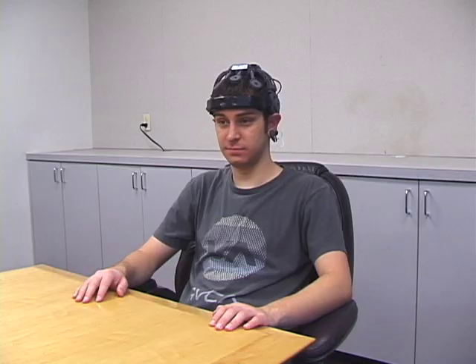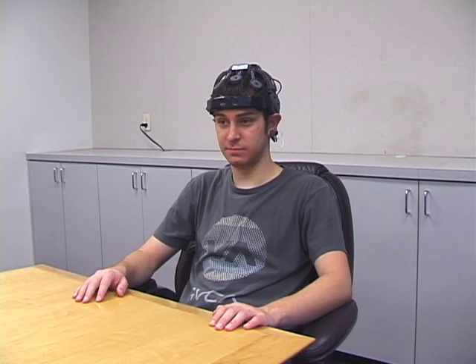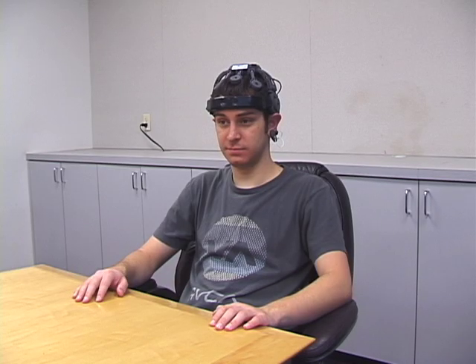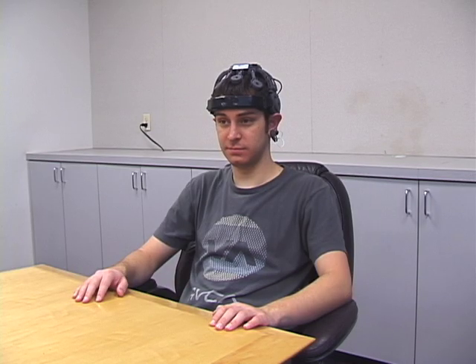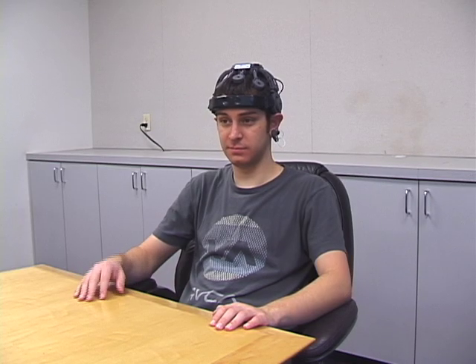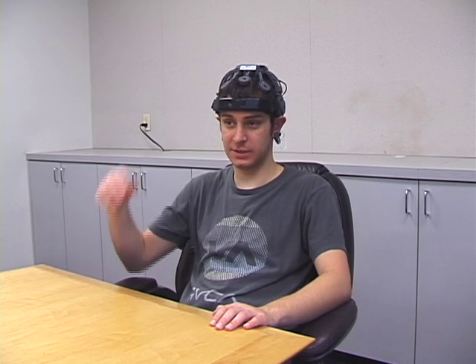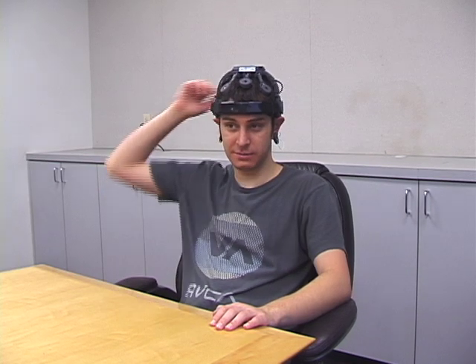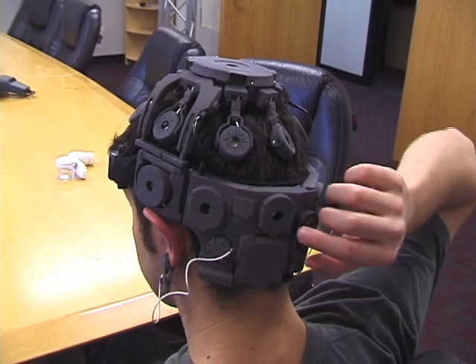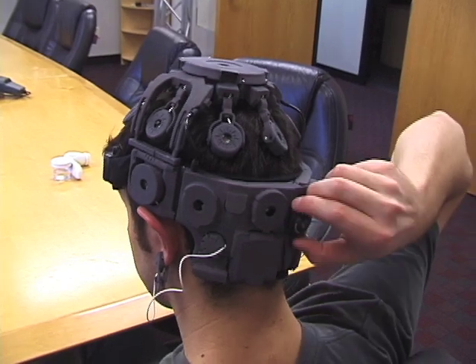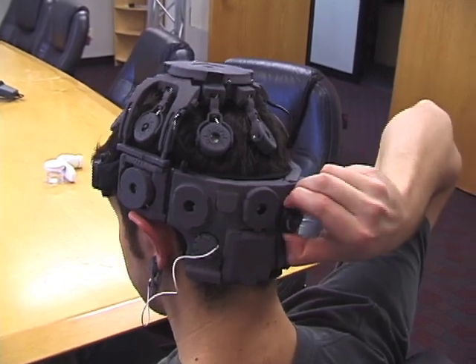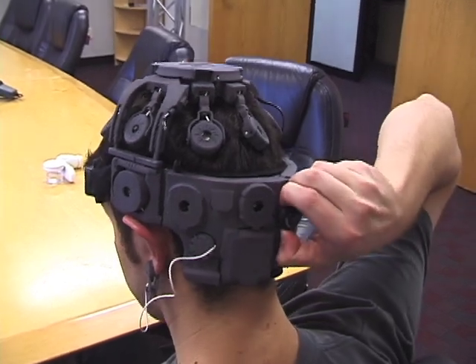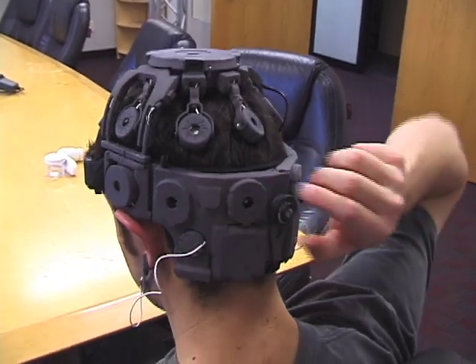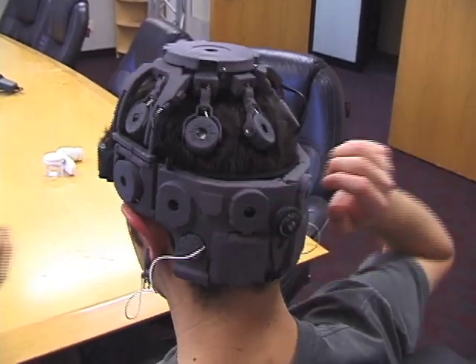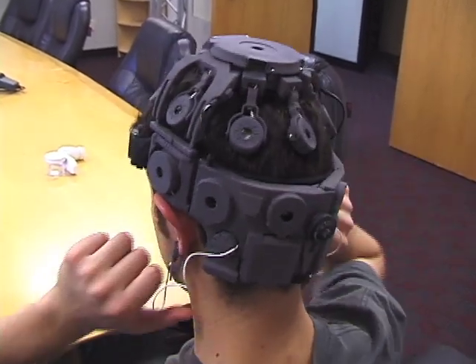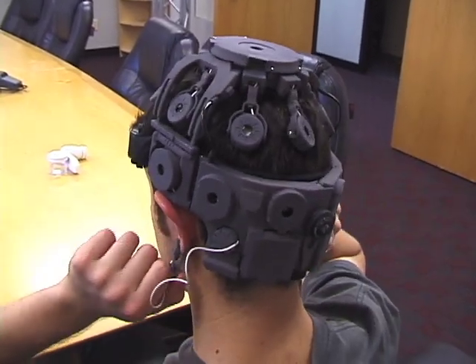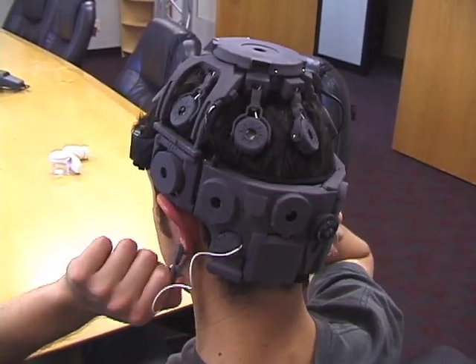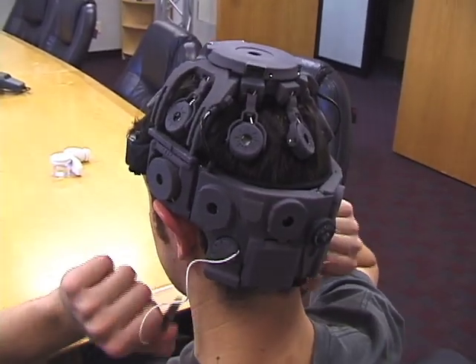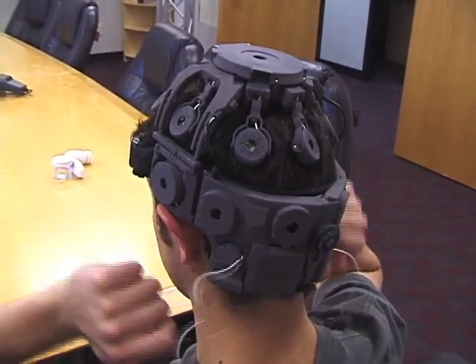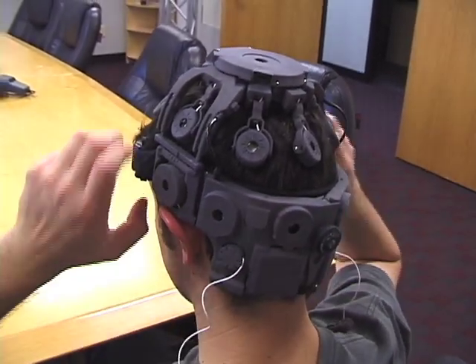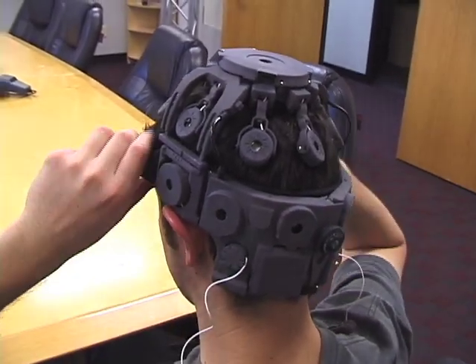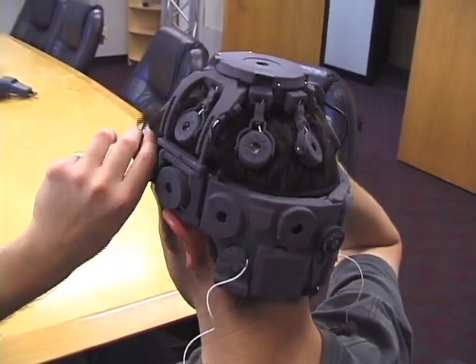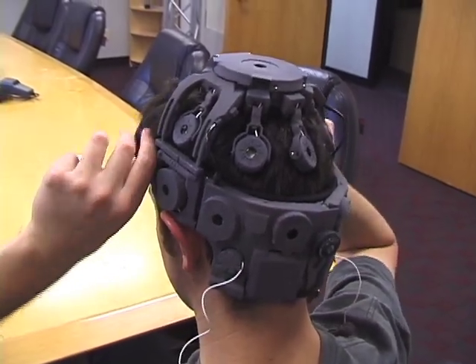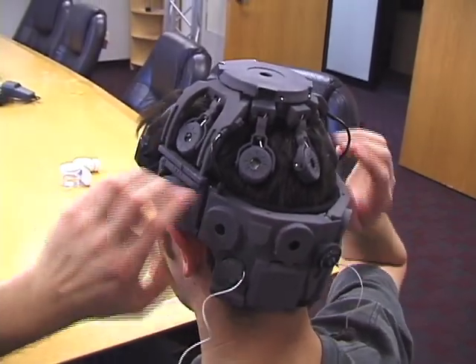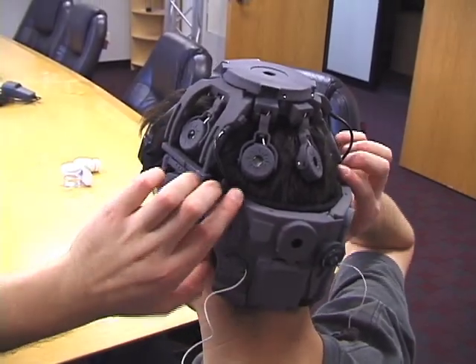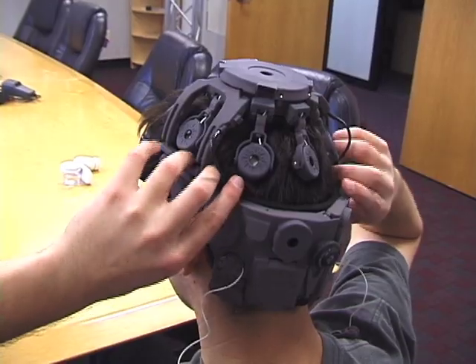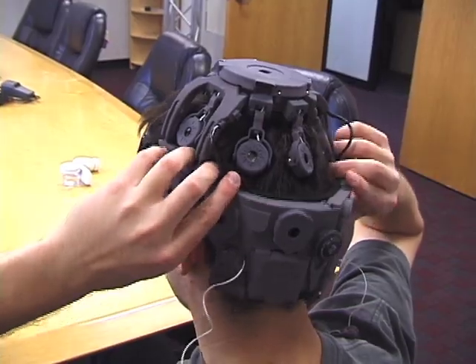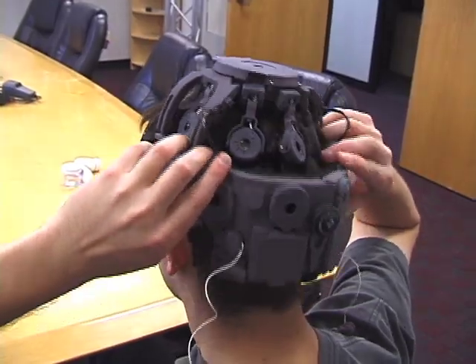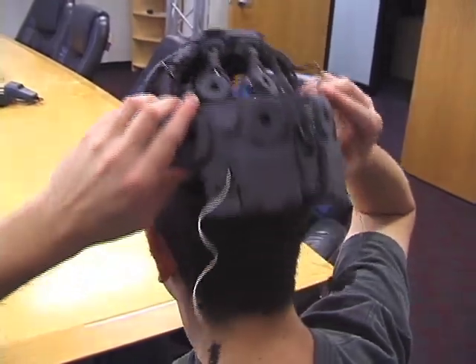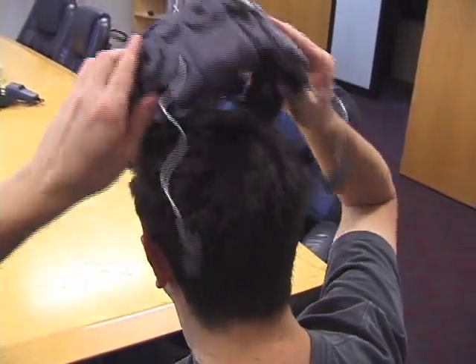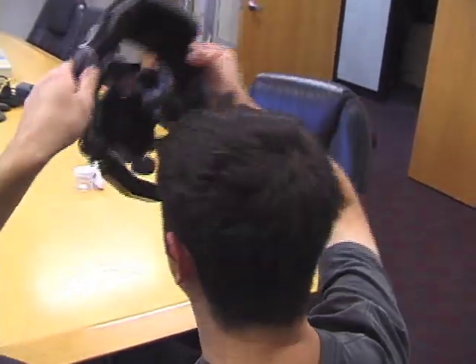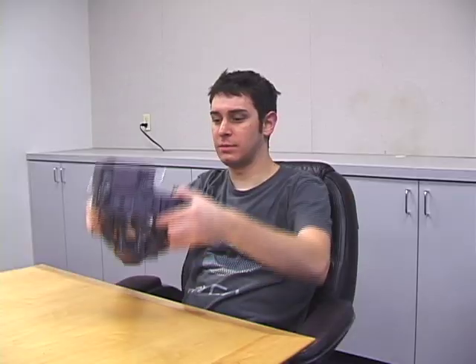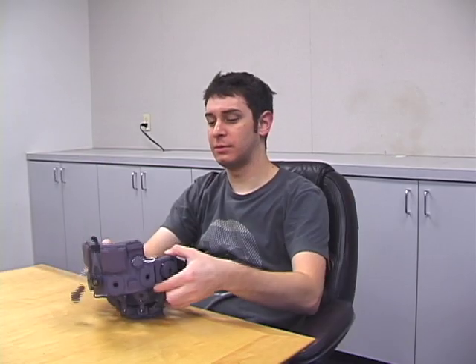Removing the headset is easy. Simply pull out the adjustment knob, remove the ear clips, then lift the forehead strap over the brow and slide the headset off.